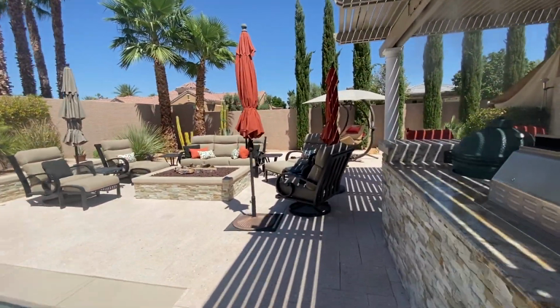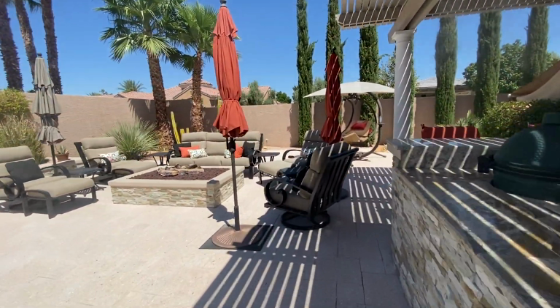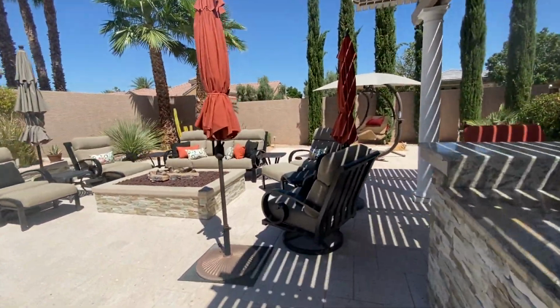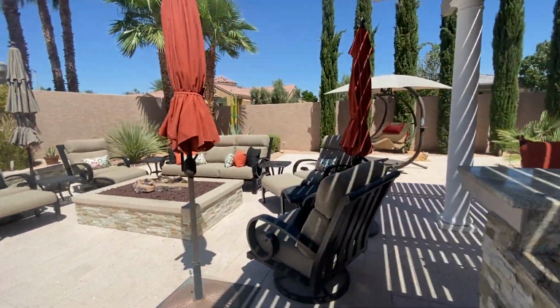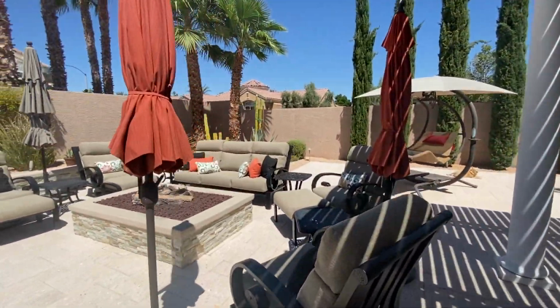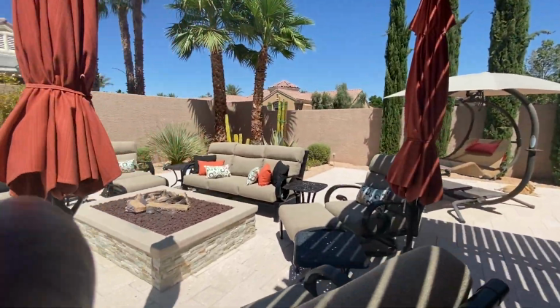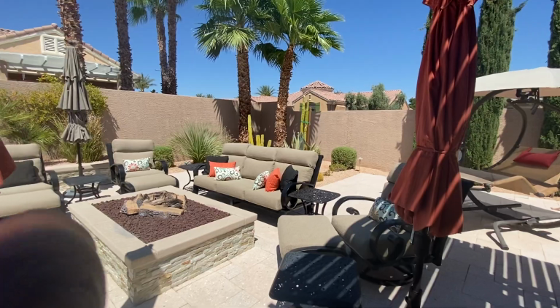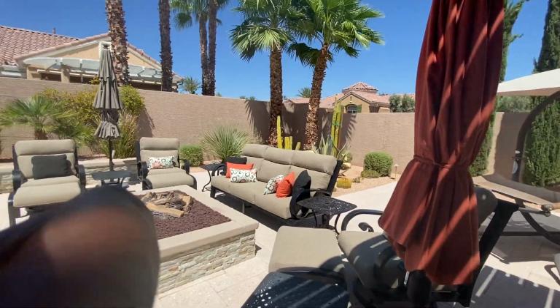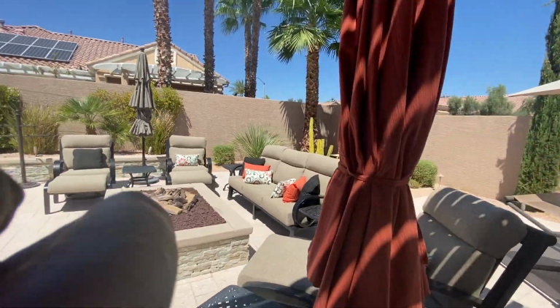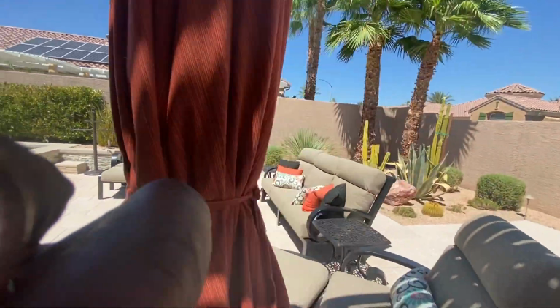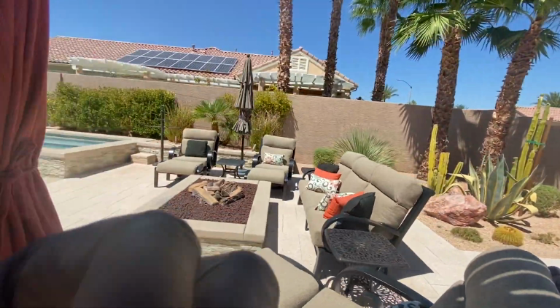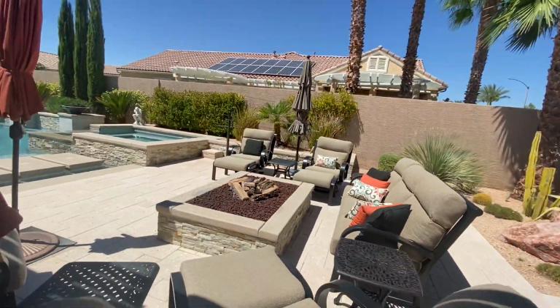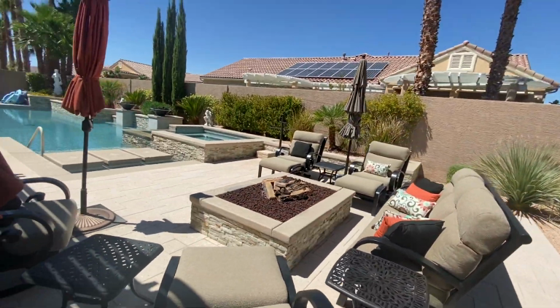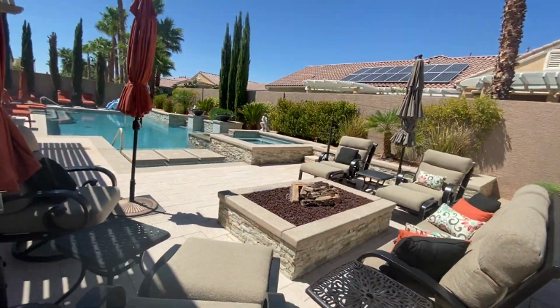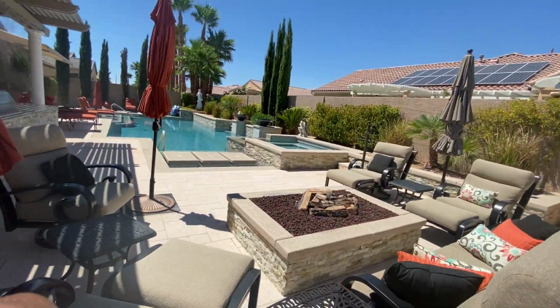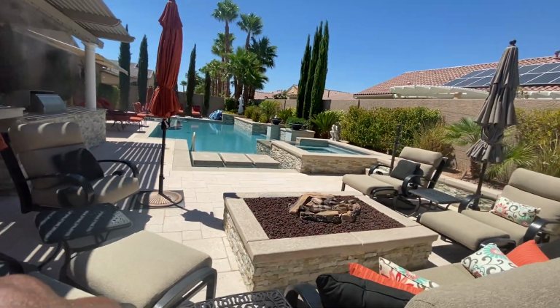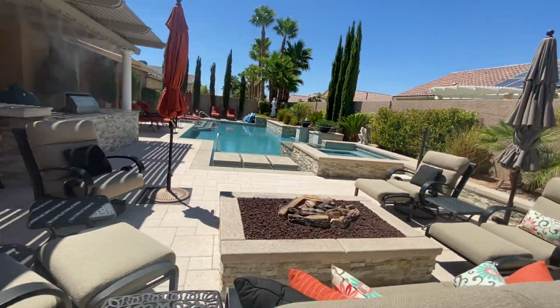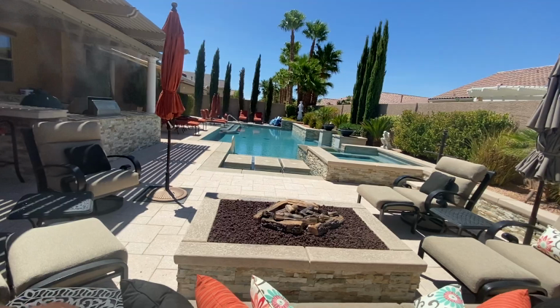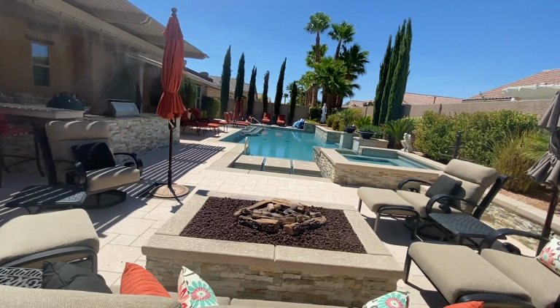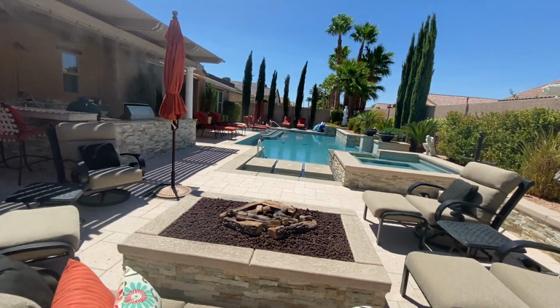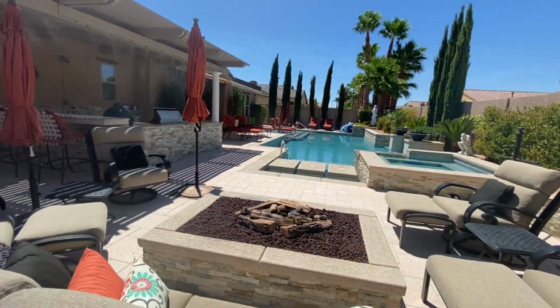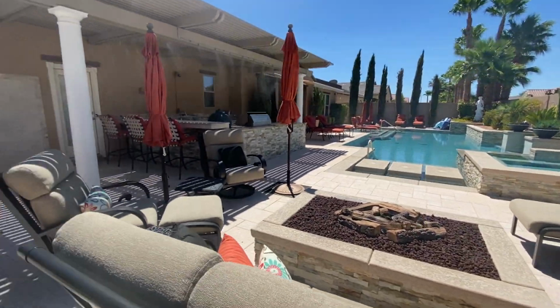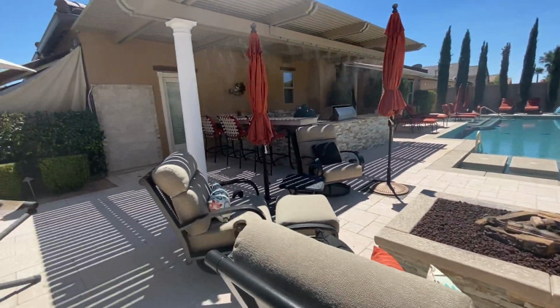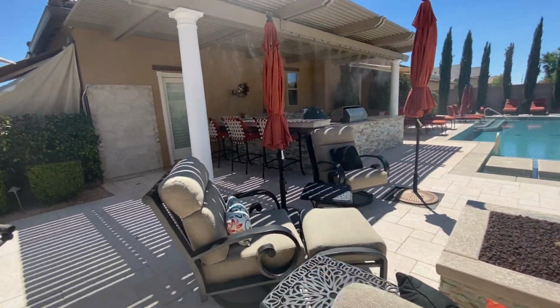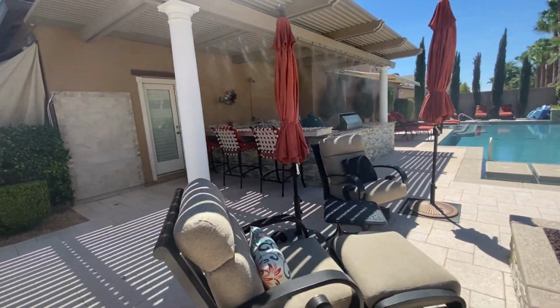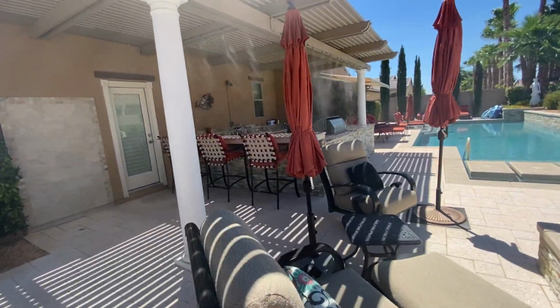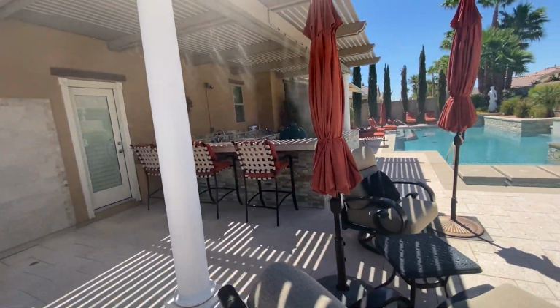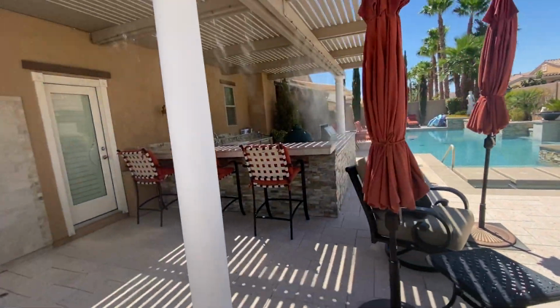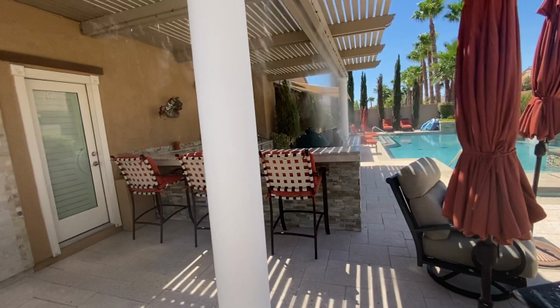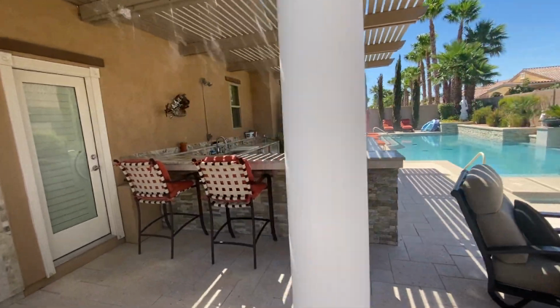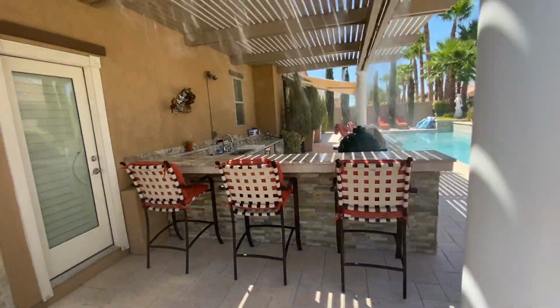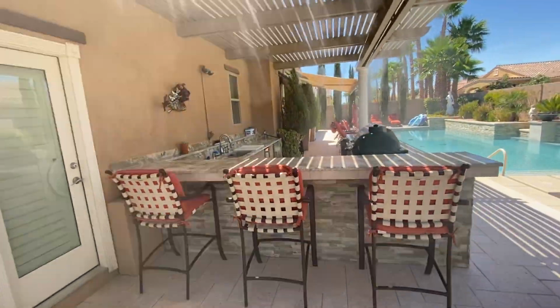The owners are very well-traveled and their taste you can see on the outside and the inside. Come down here and allow someone on our team at LasVegasRealEstate.org to give you a tour.